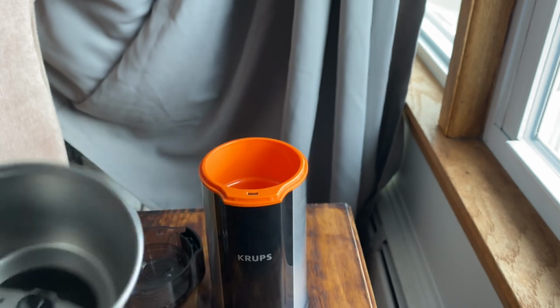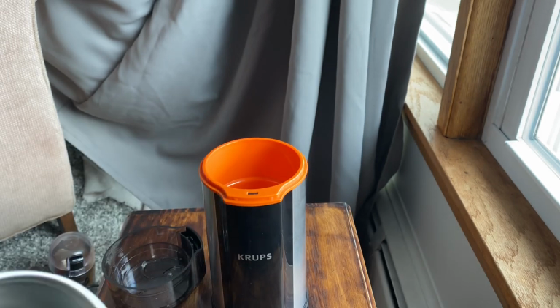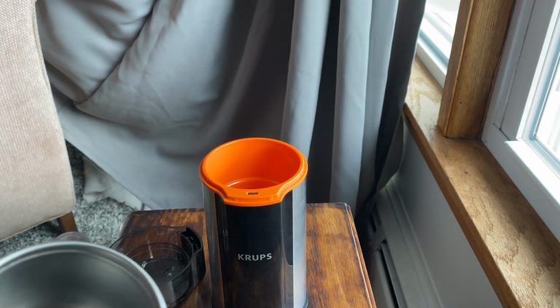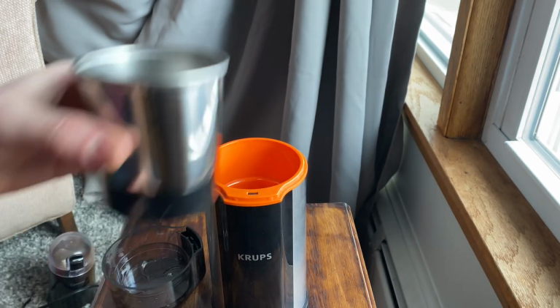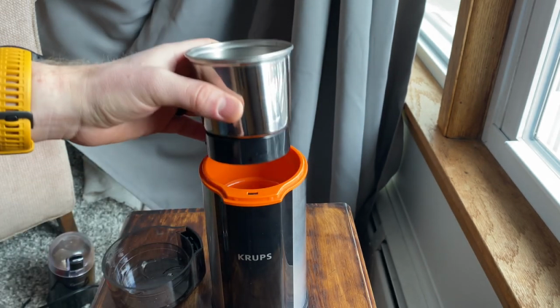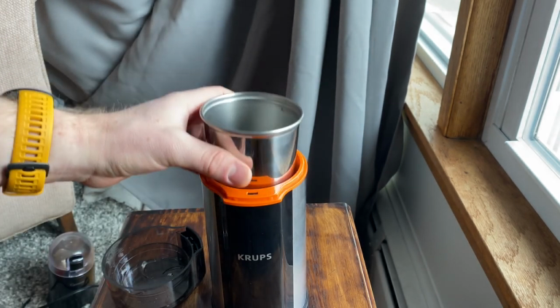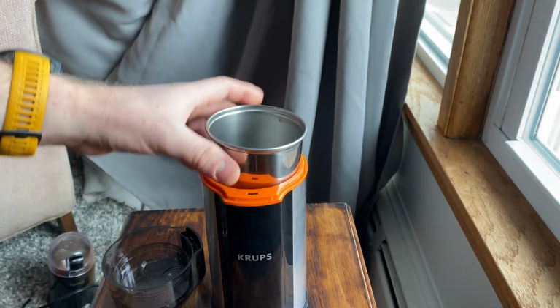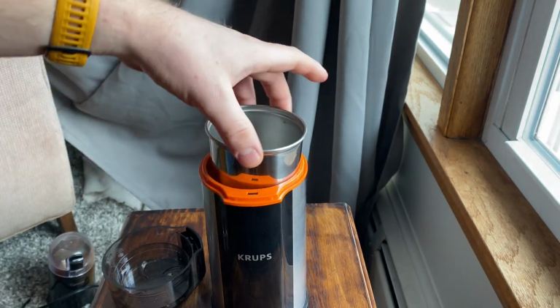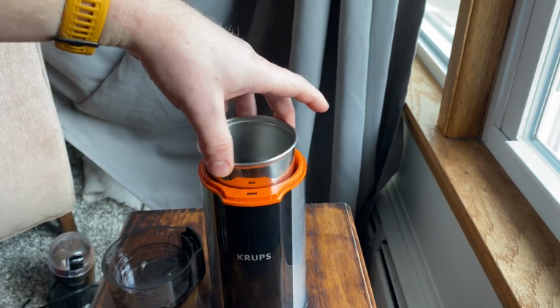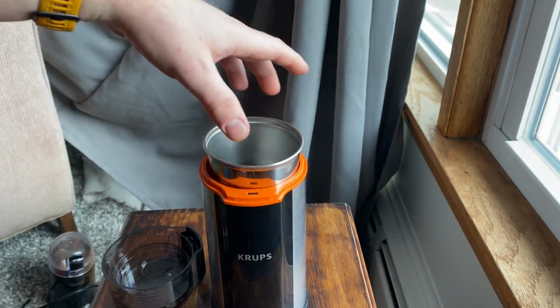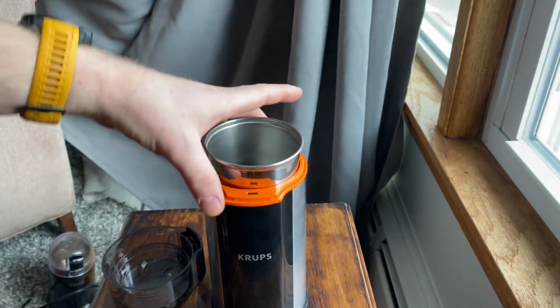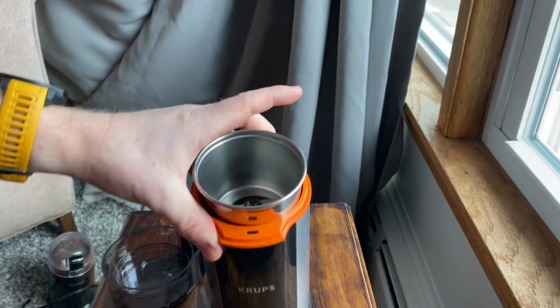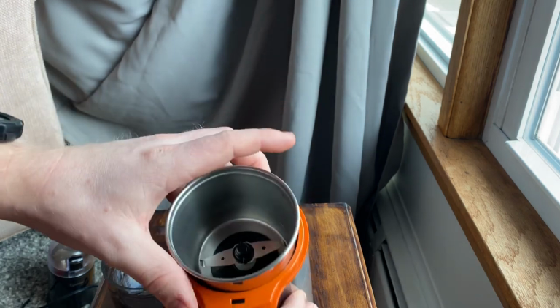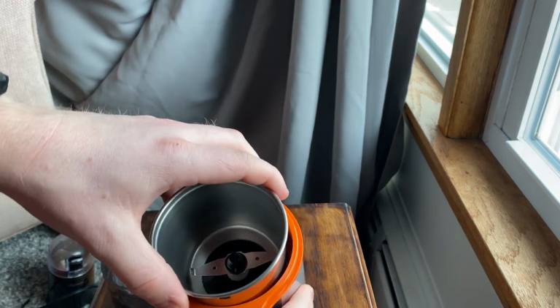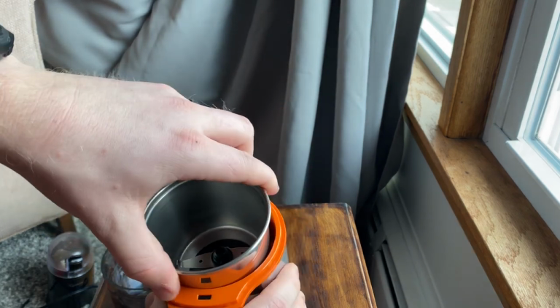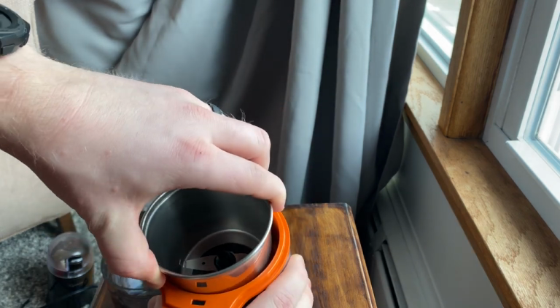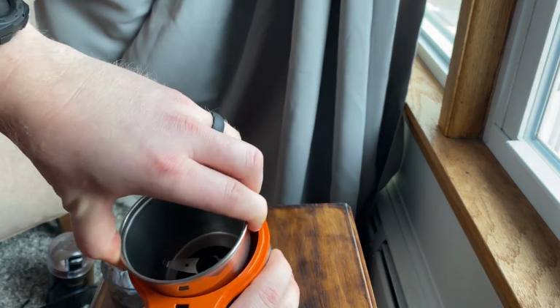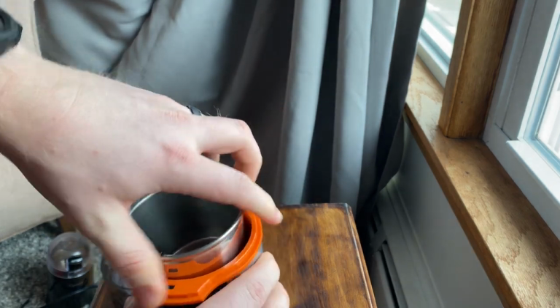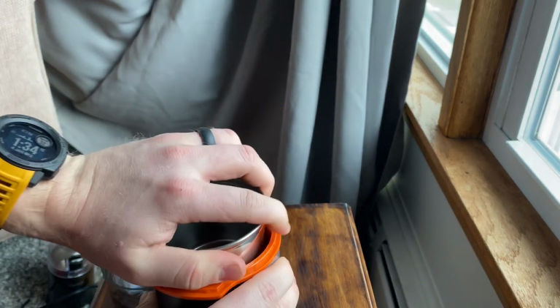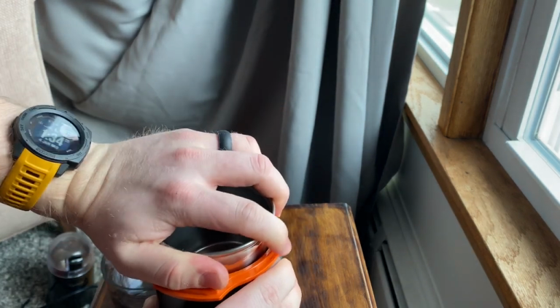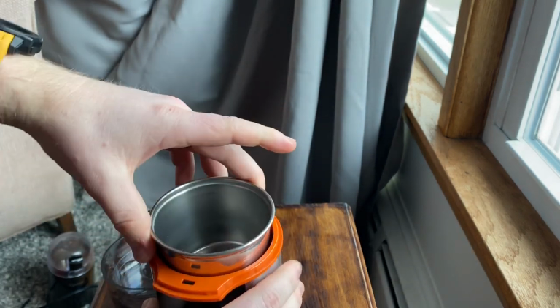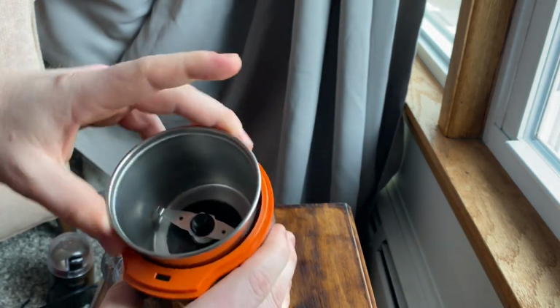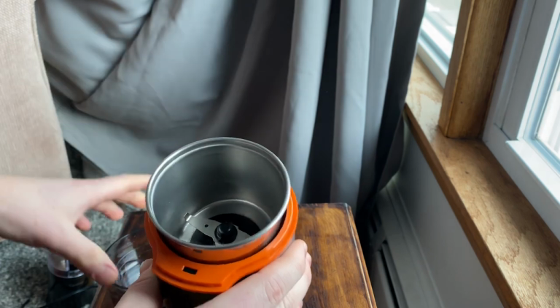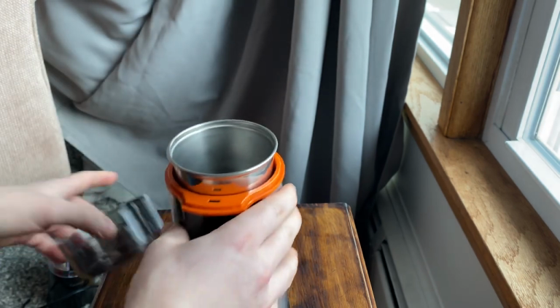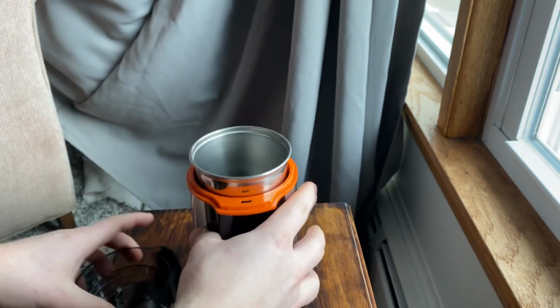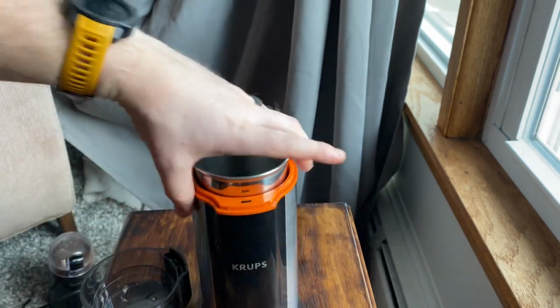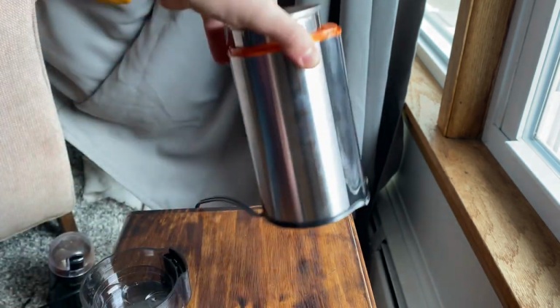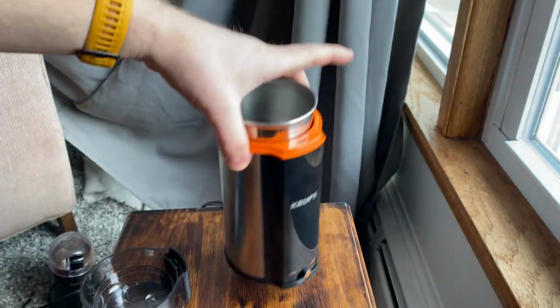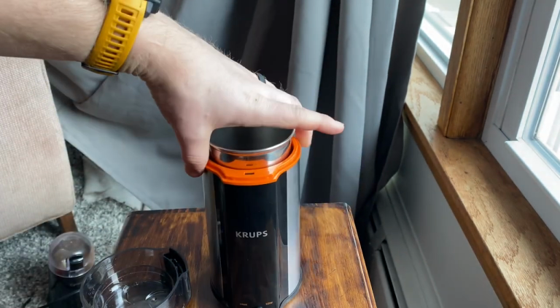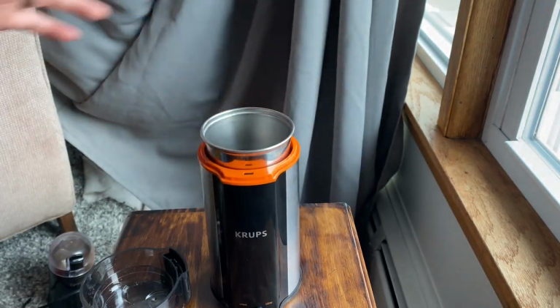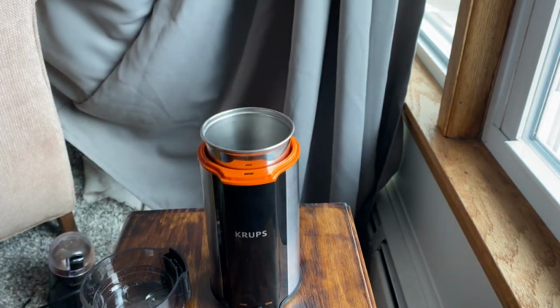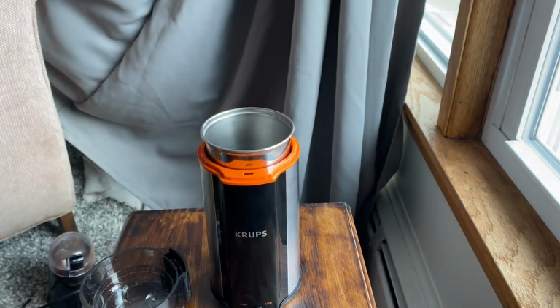You're looking at $50 for this compared to maybe $10 or even $8 for another one — so that's five times the price. You really want to either up your coffee game, want your grinding to be quiet, plan to use it for a lot of other things like spices, want the stainless steel look, or maybe 50 bucks is just not a lot for you.